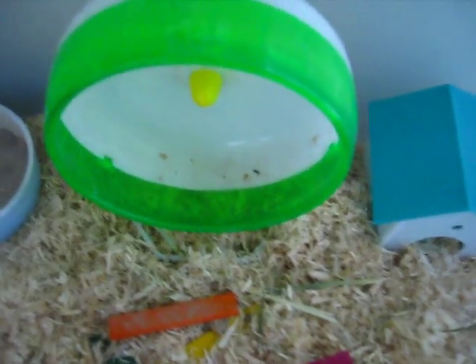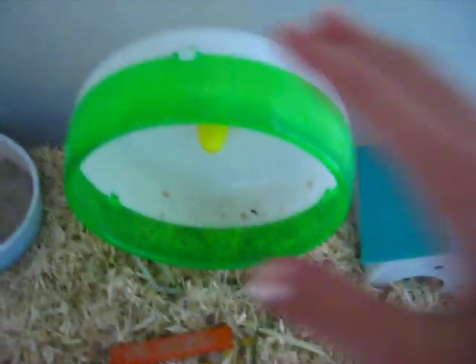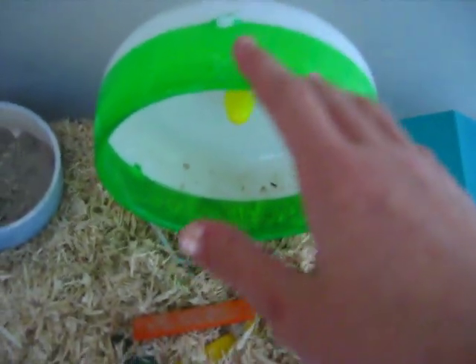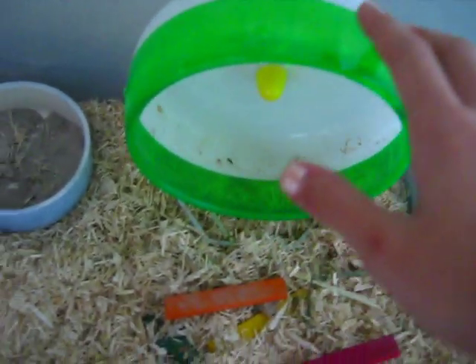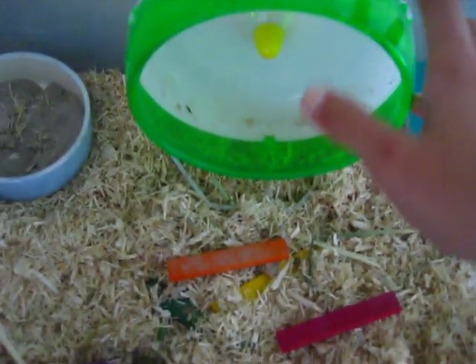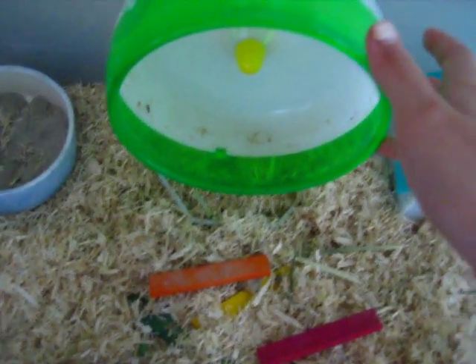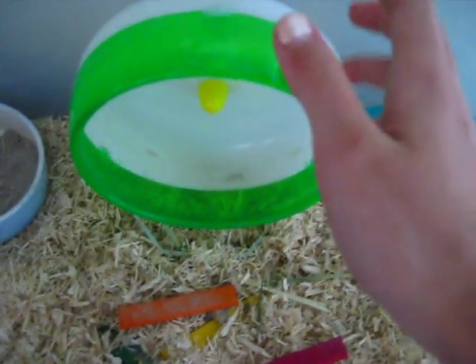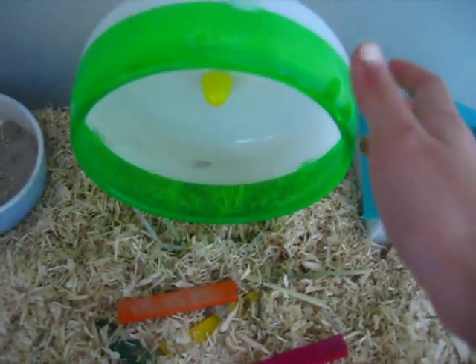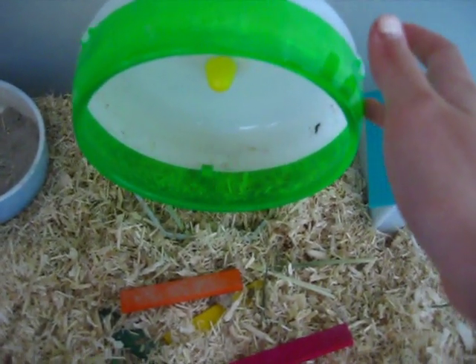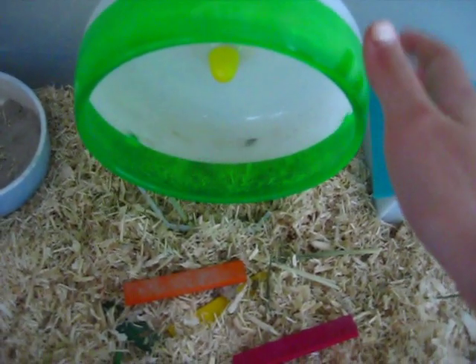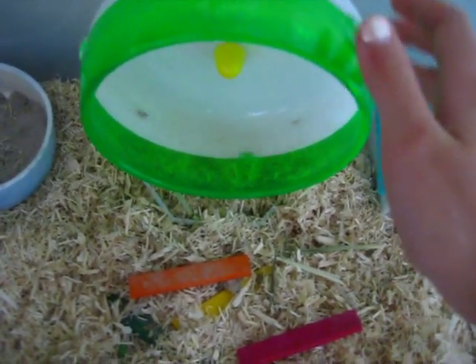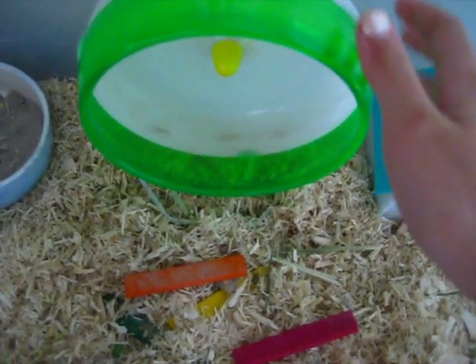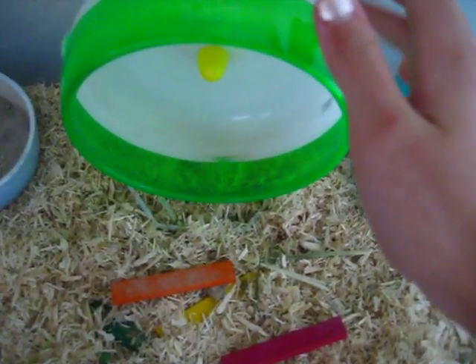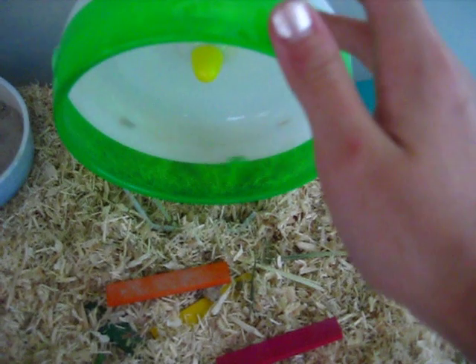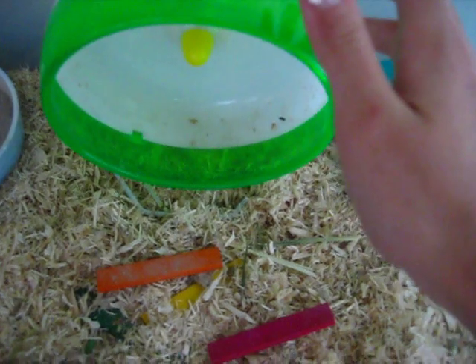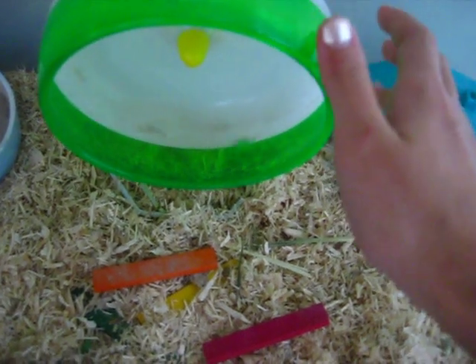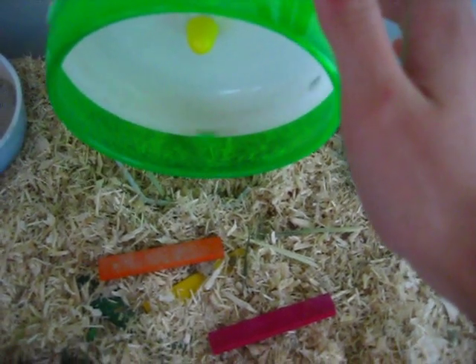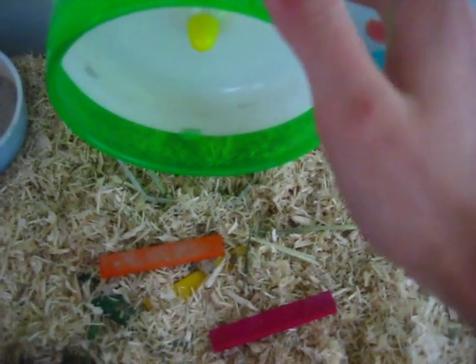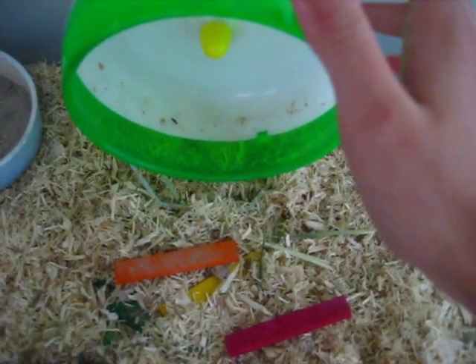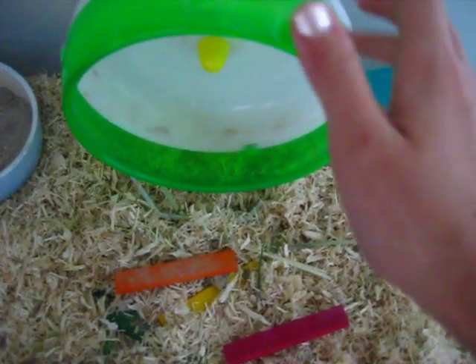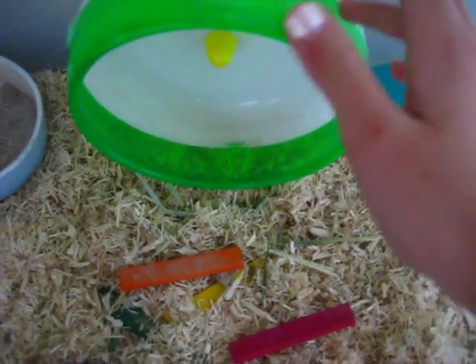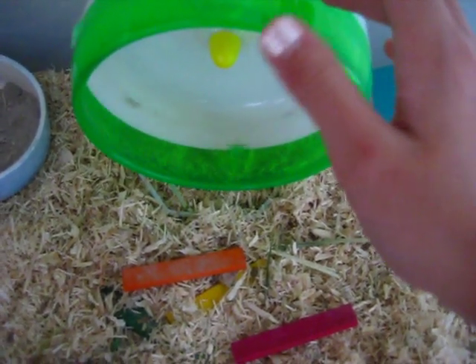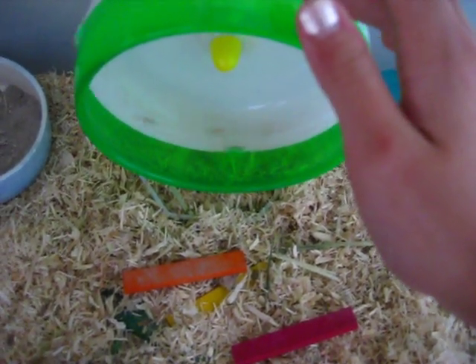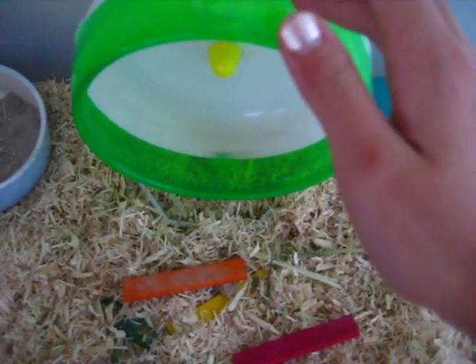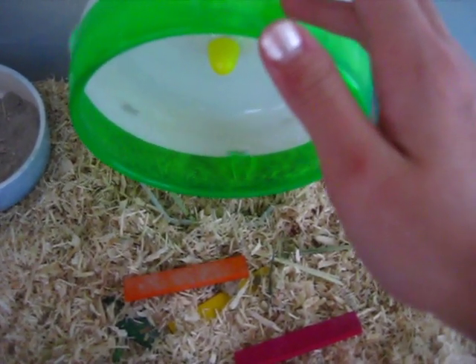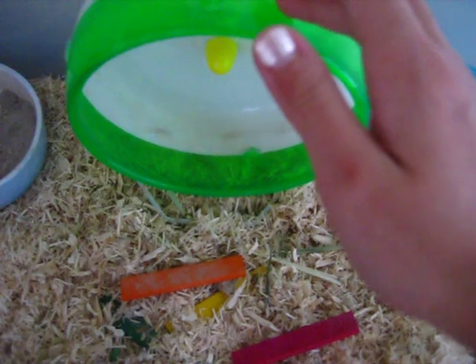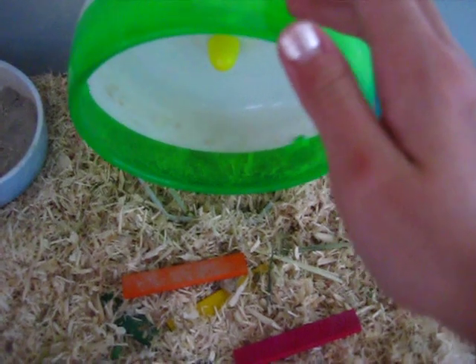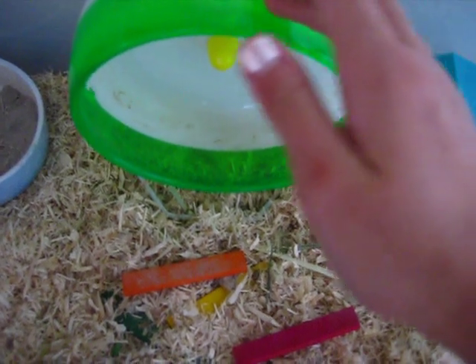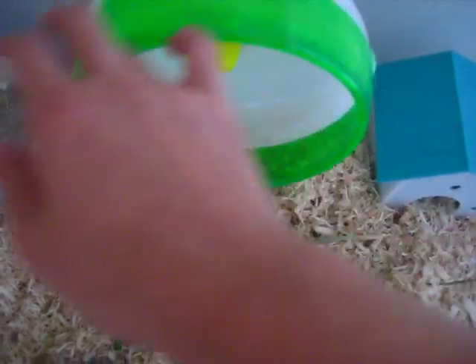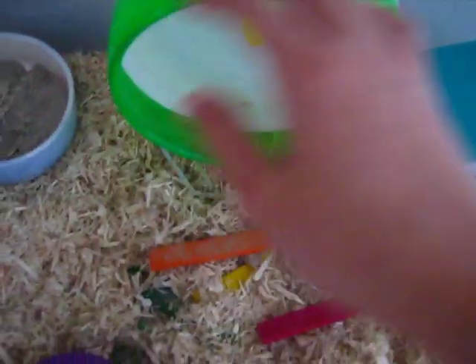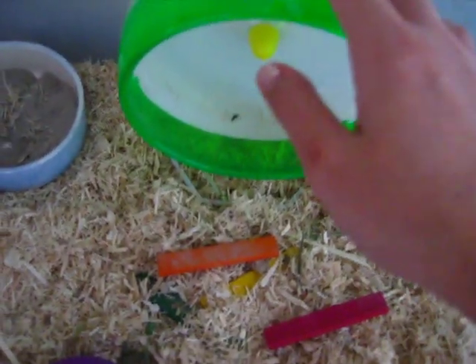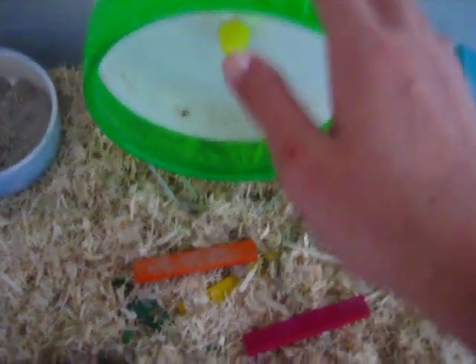And then here's his 6.5 inch silent spinner. It's really dirty — didn't clean it yet today. Sometimes he won't use it at all in one night and then sometimes he will, so it all just depends.